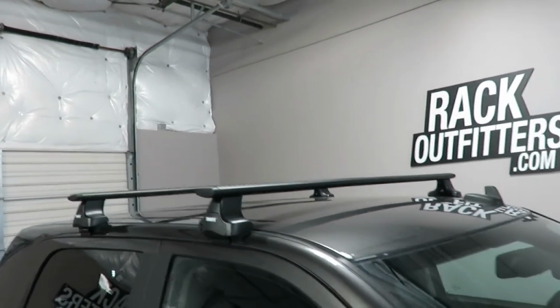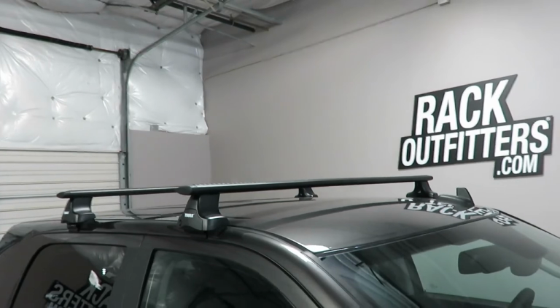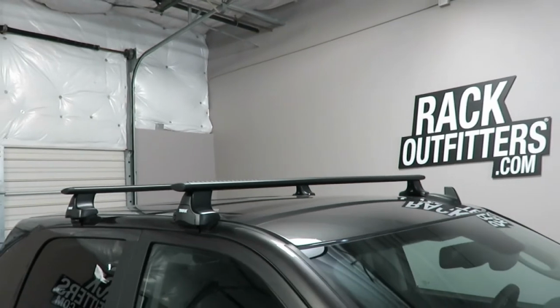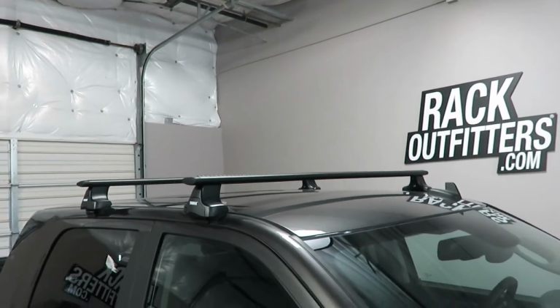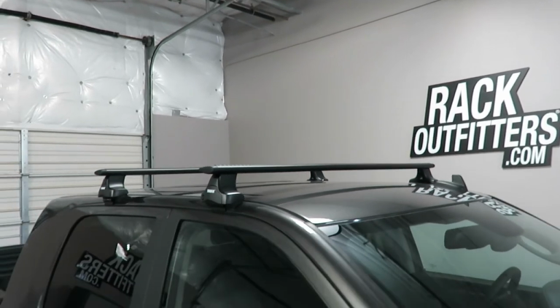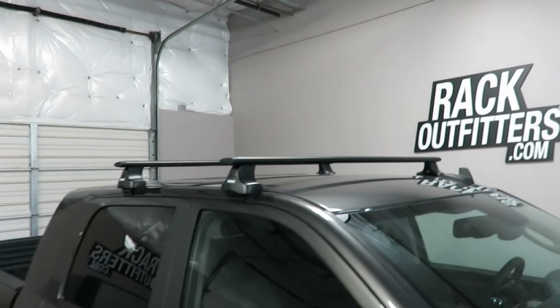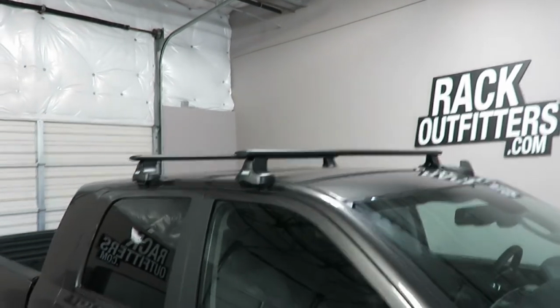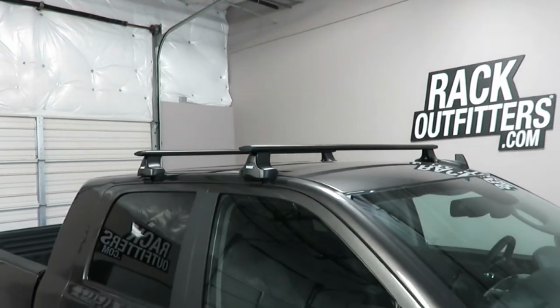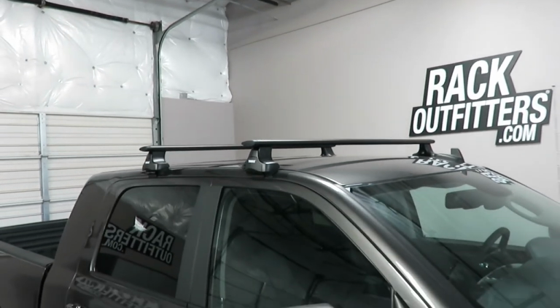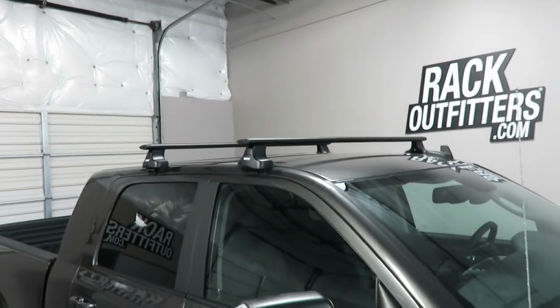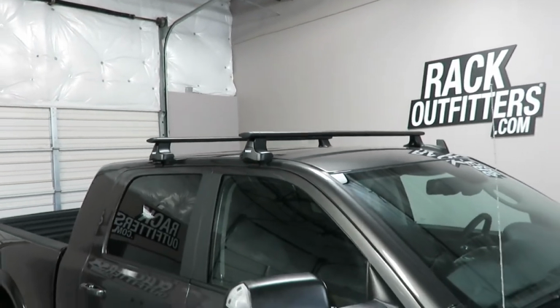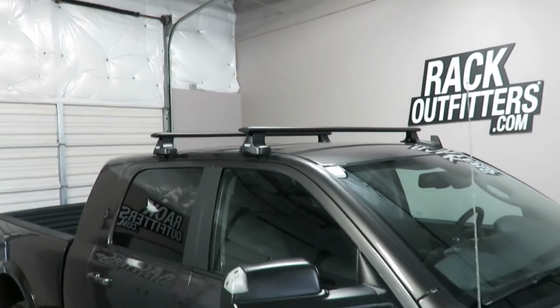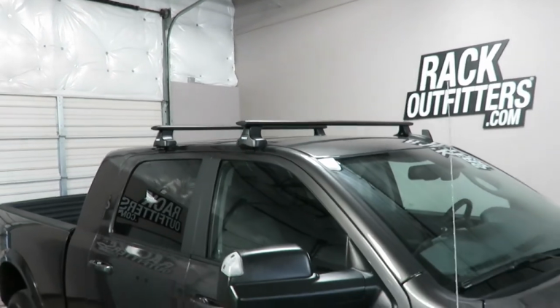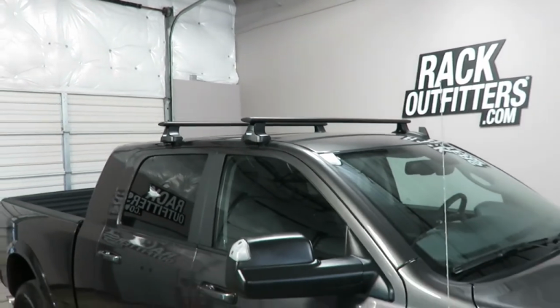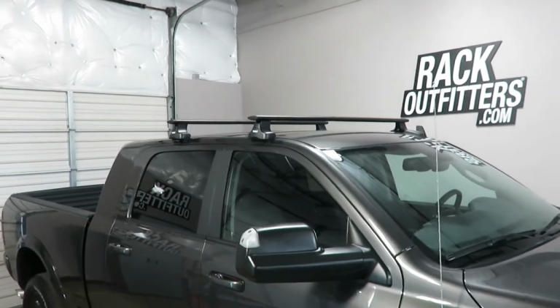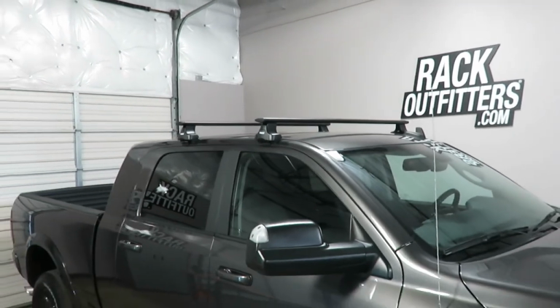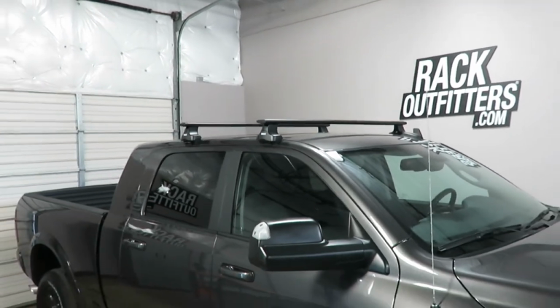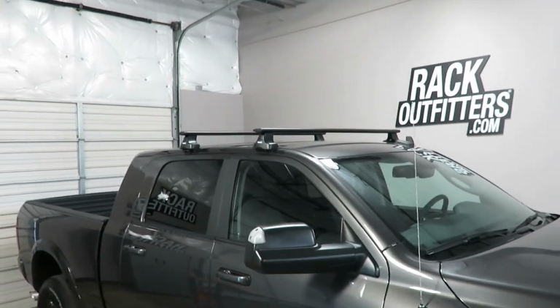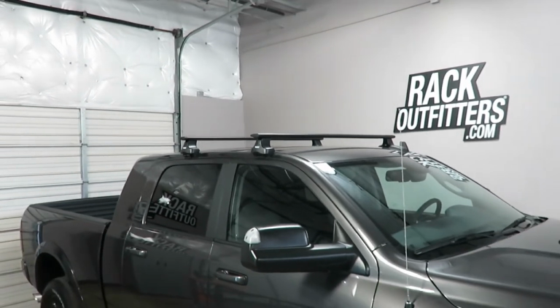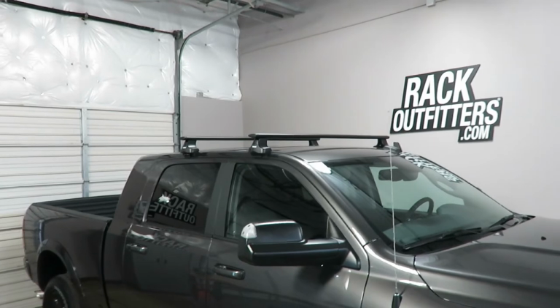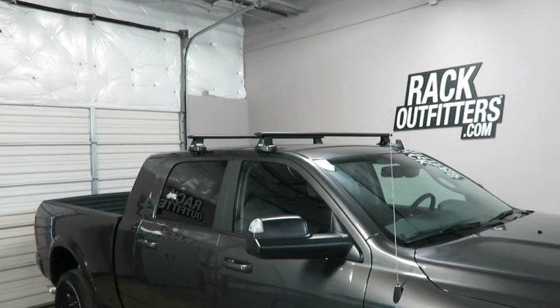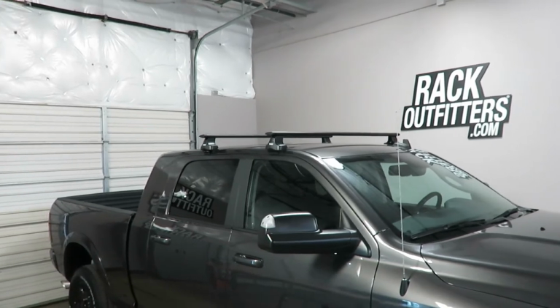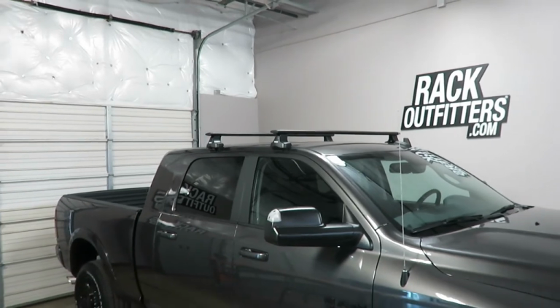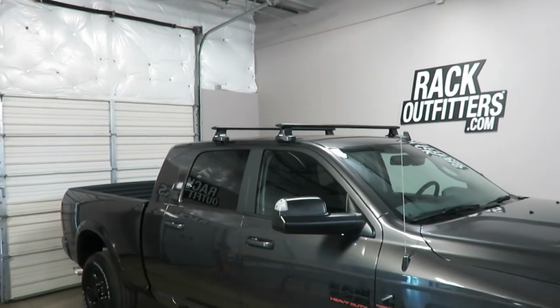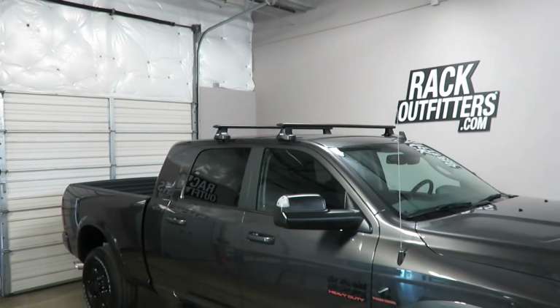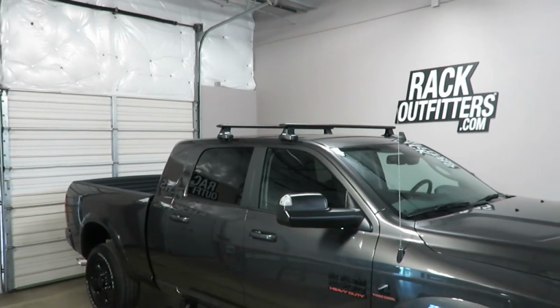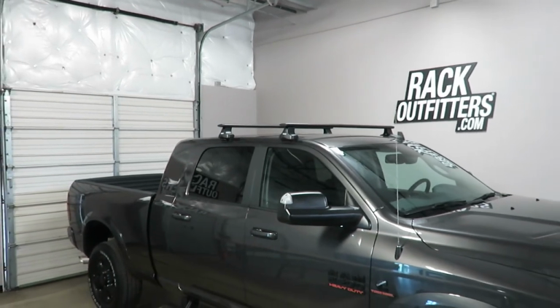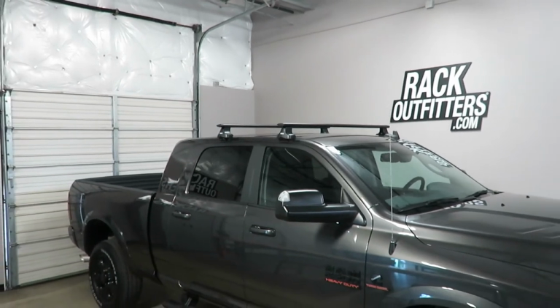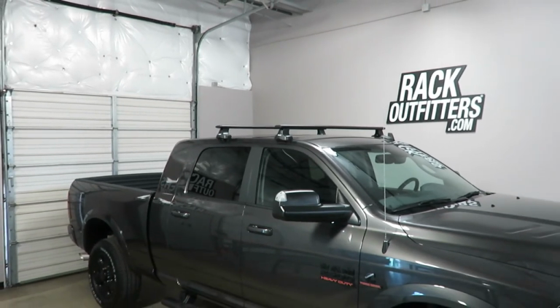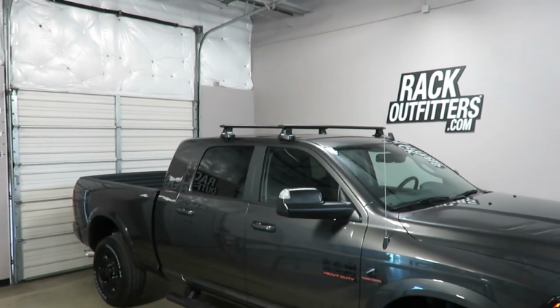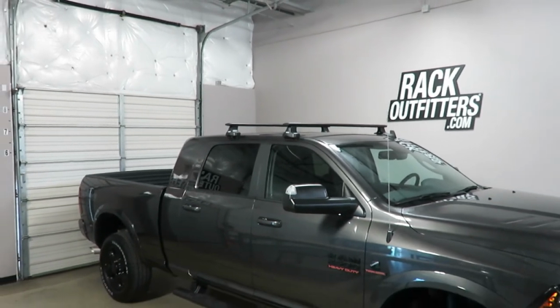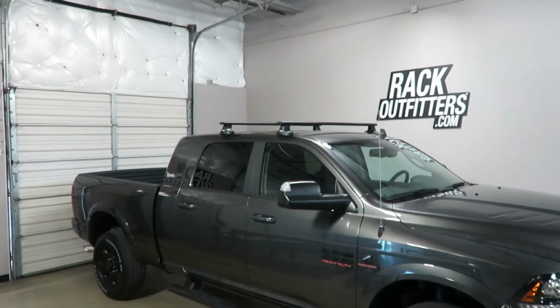This product and the full line of Thule products are available at rackoutfitters.com. Visit our website for complete details, our pricing, and our promotions.